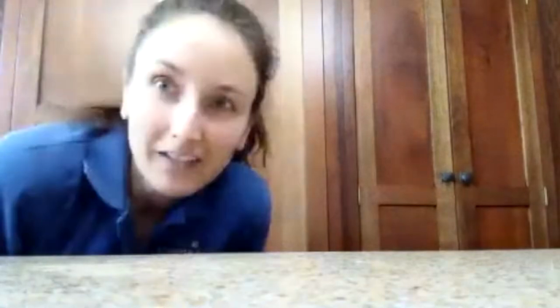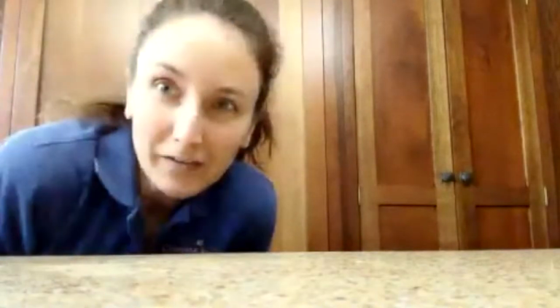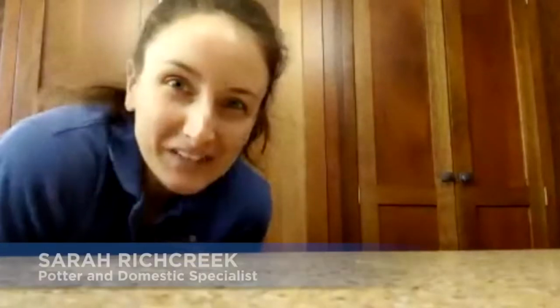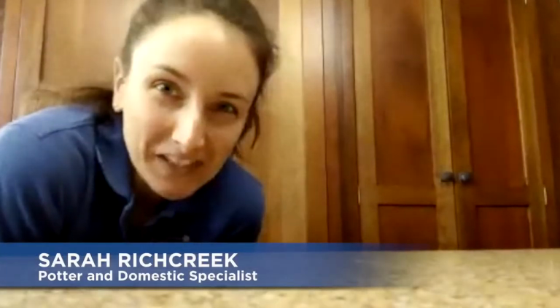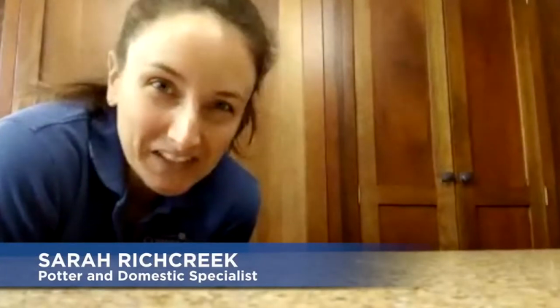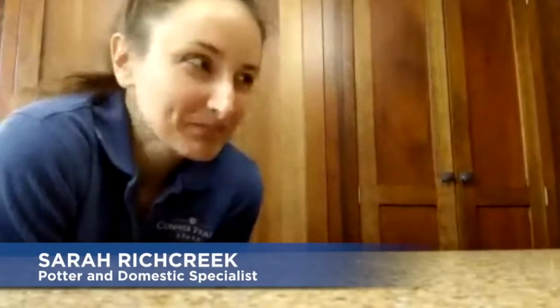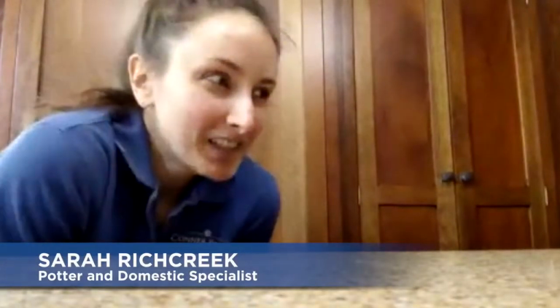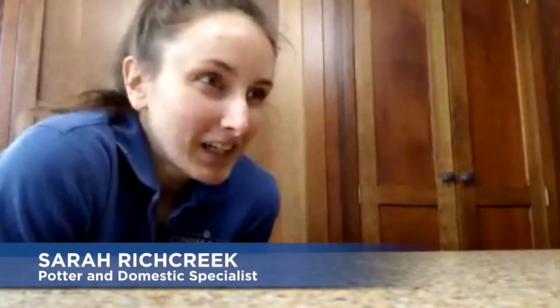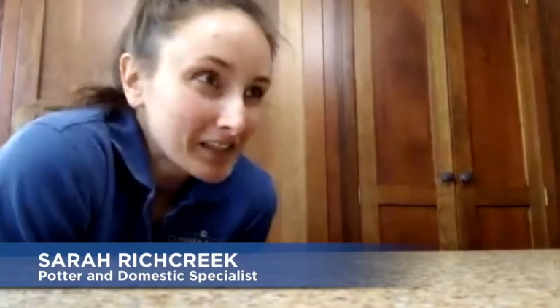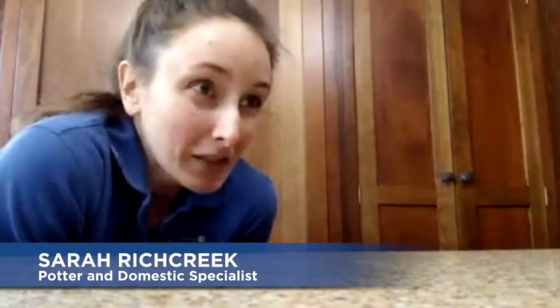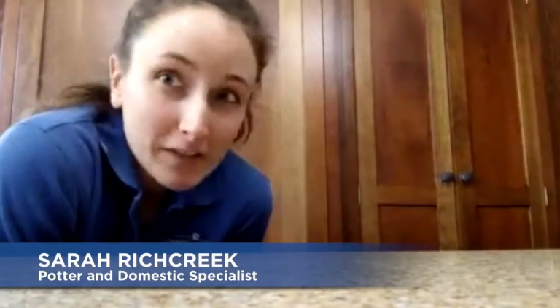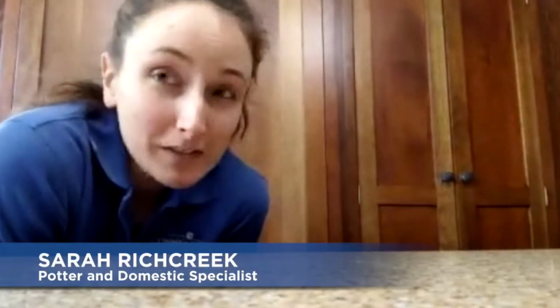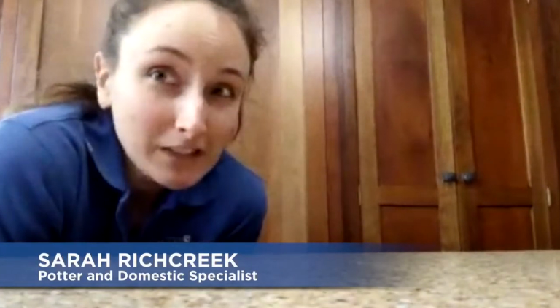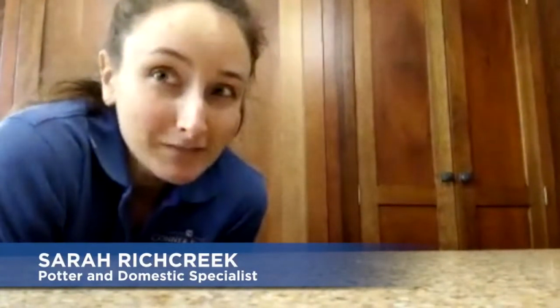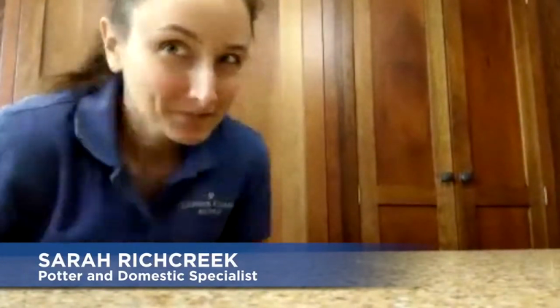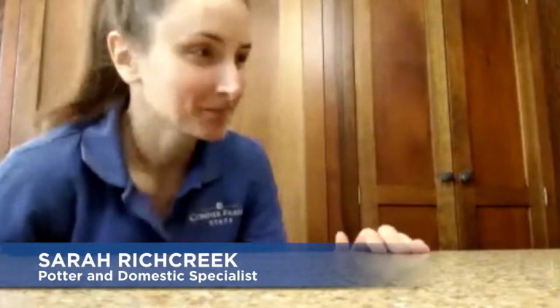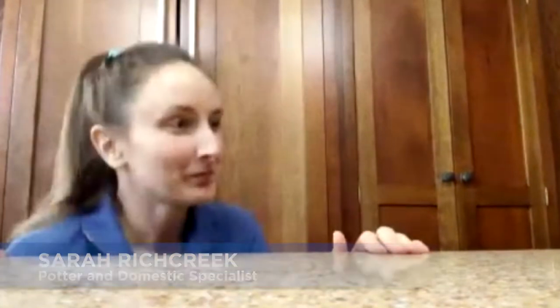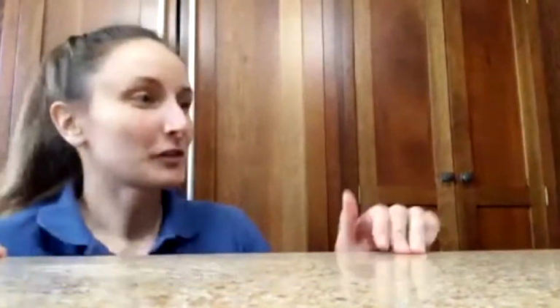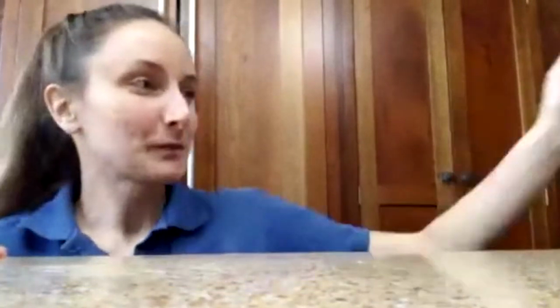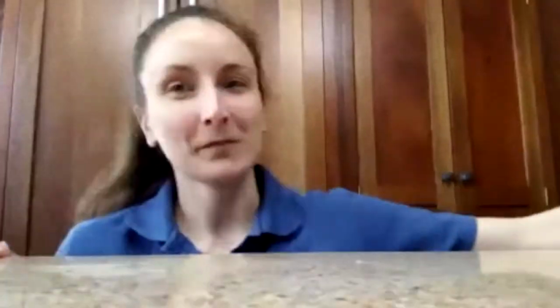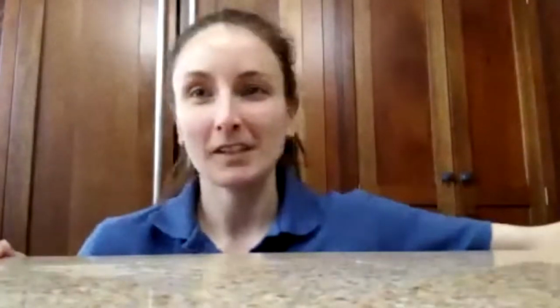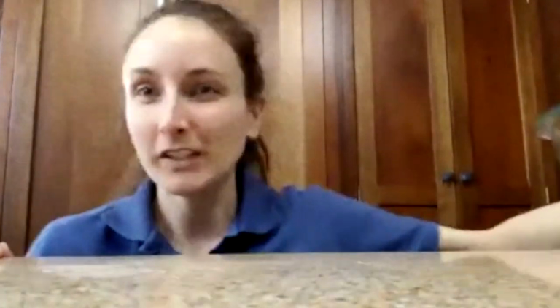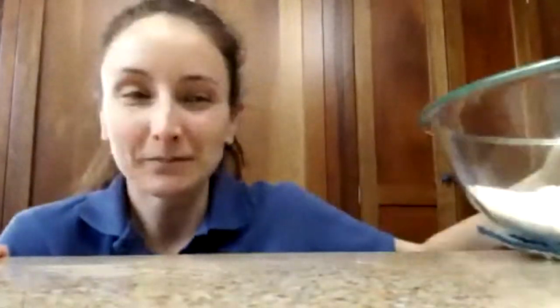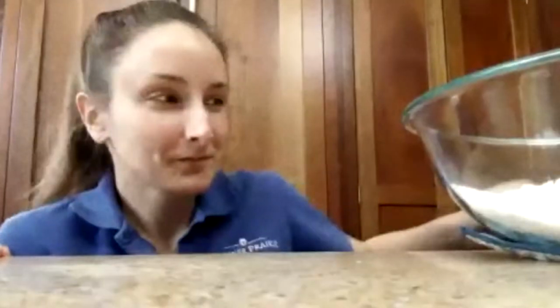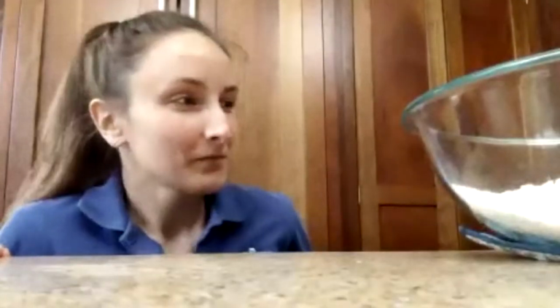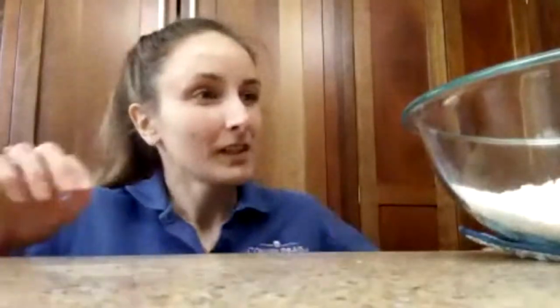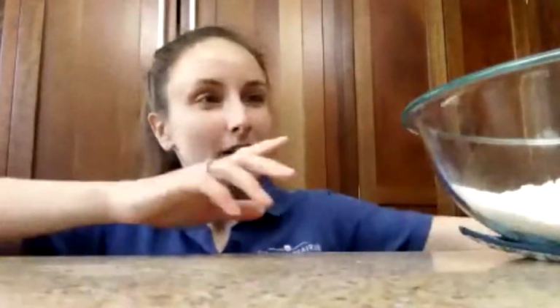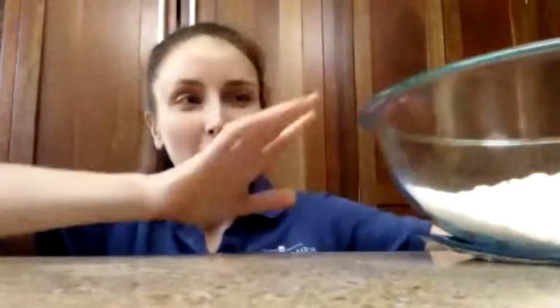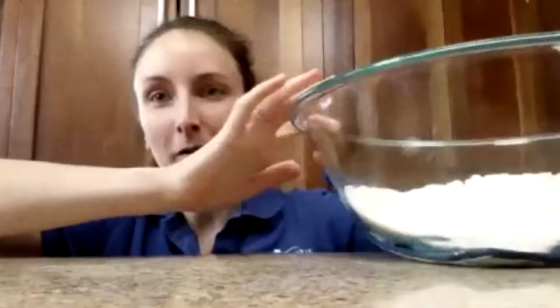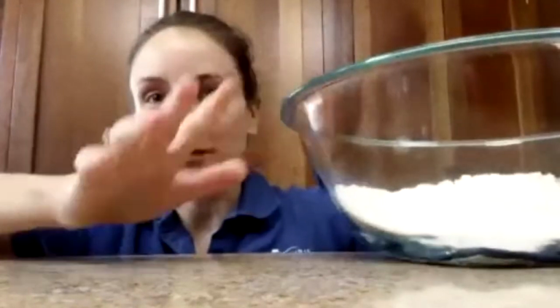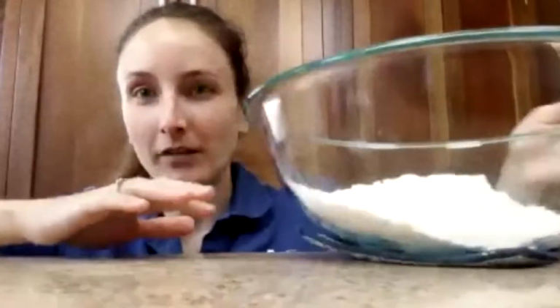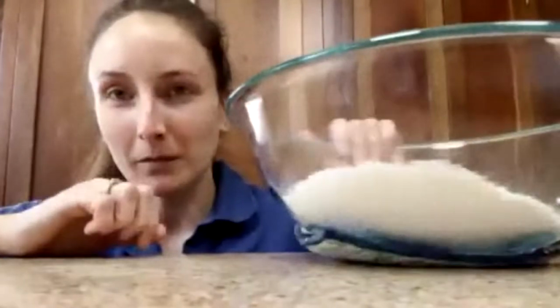Hey friends, Sarah here. I think it's time for us to make some pizza. So it's very easy. Just get you a big bowl — a very big bowl.